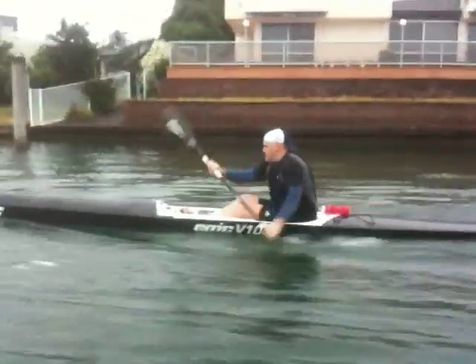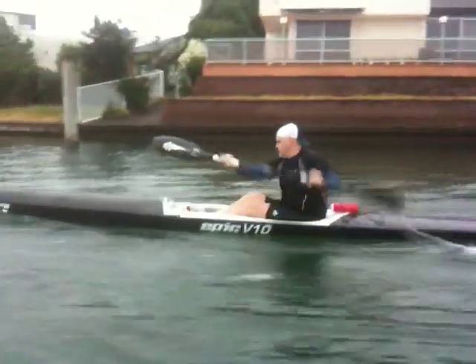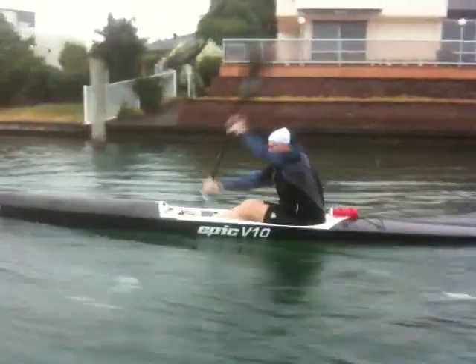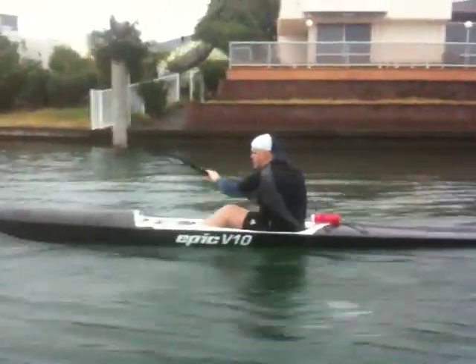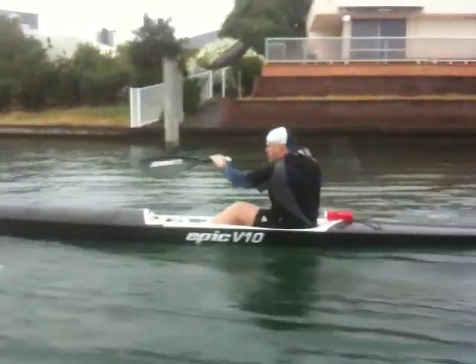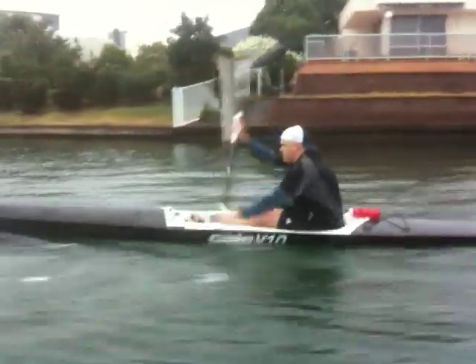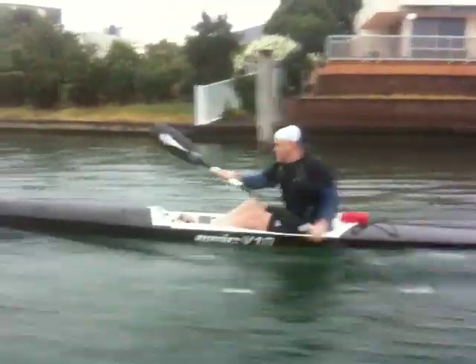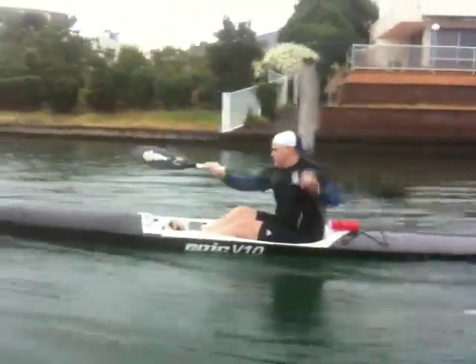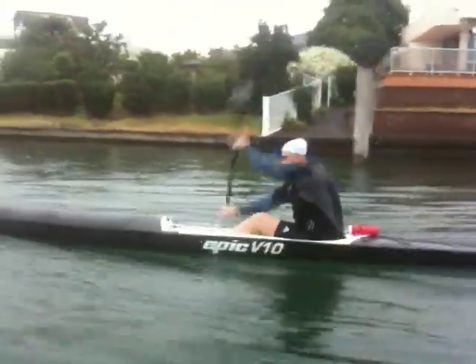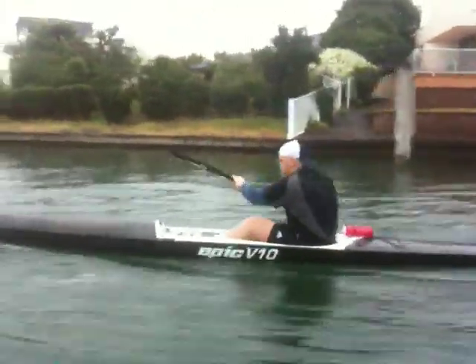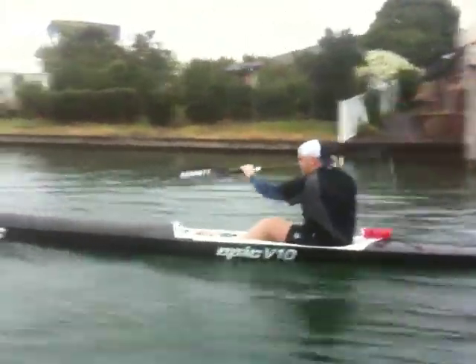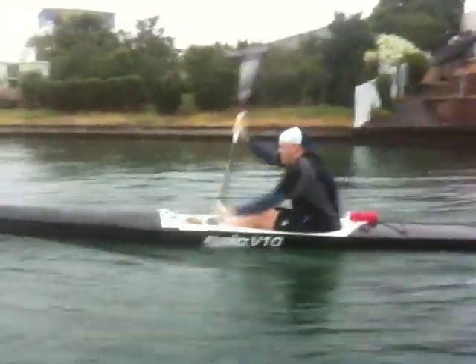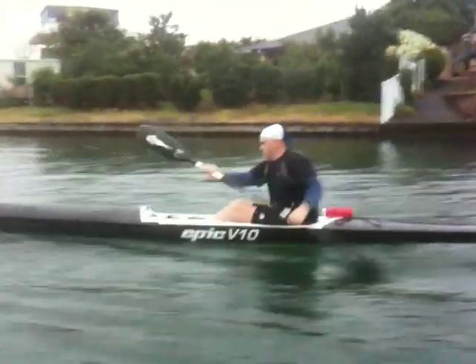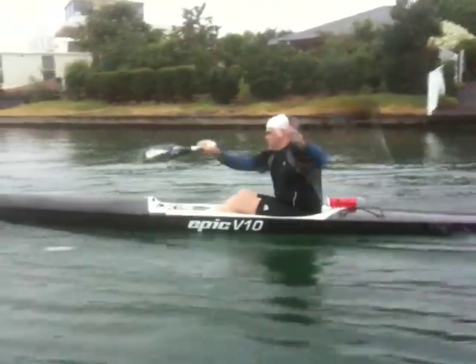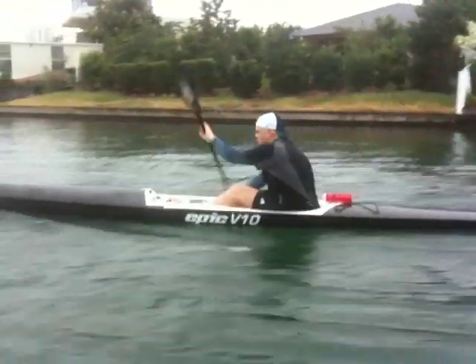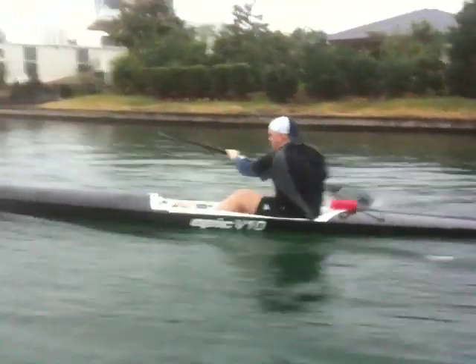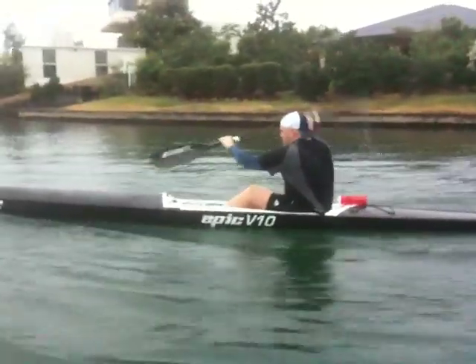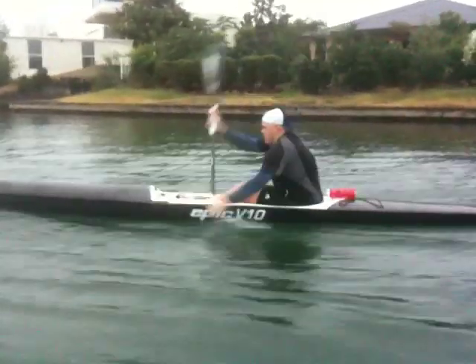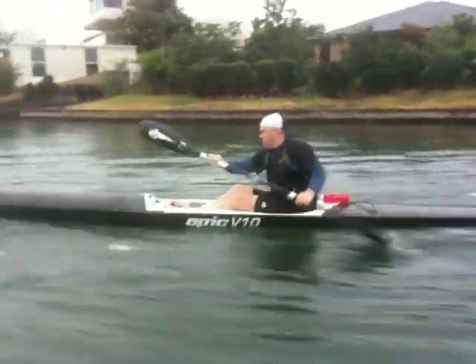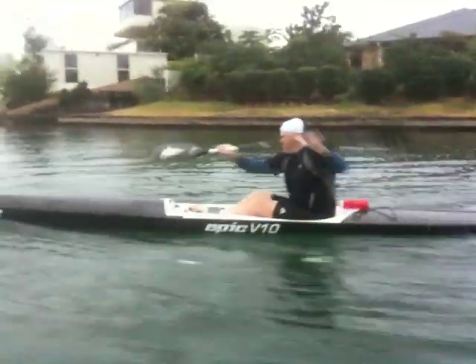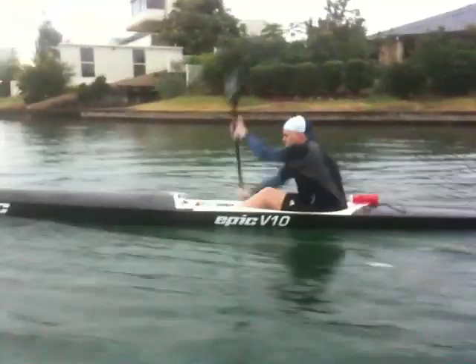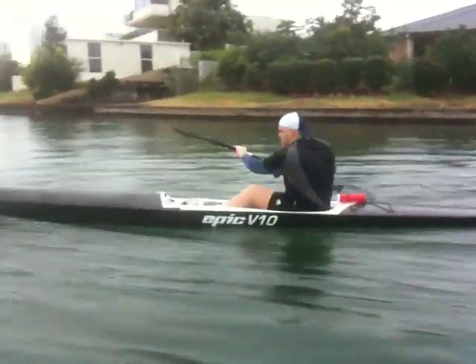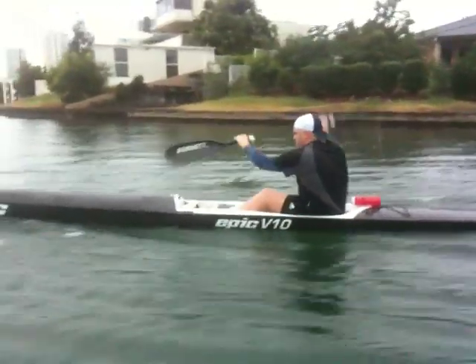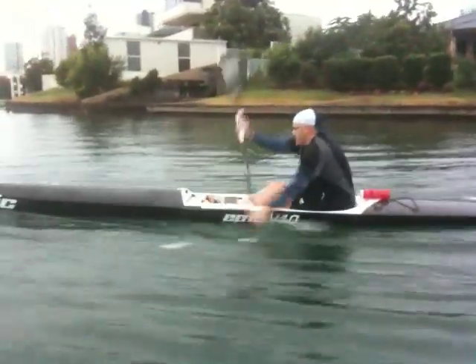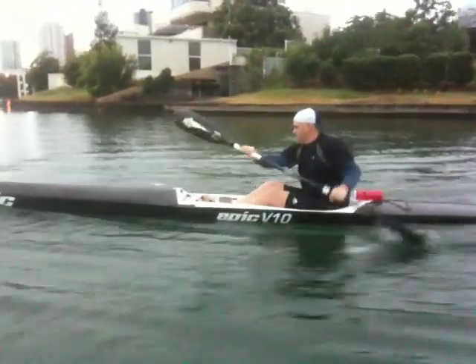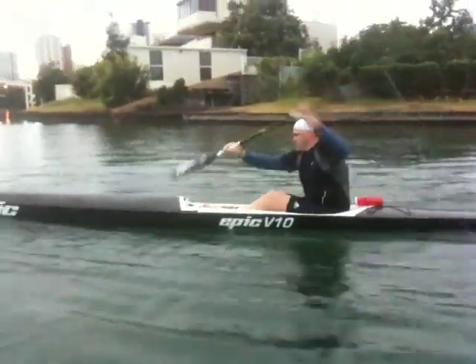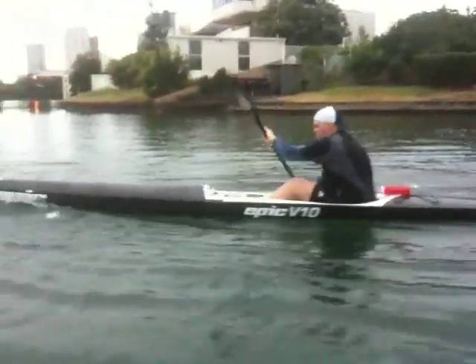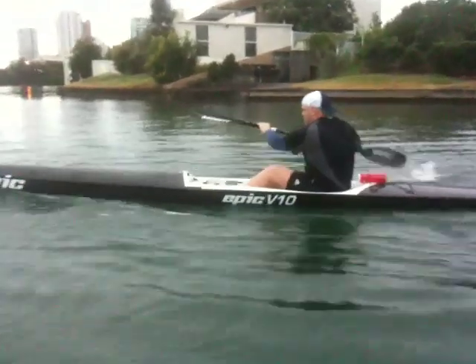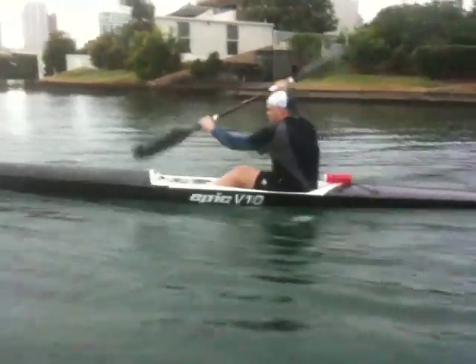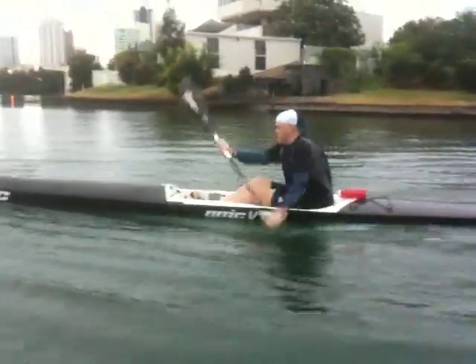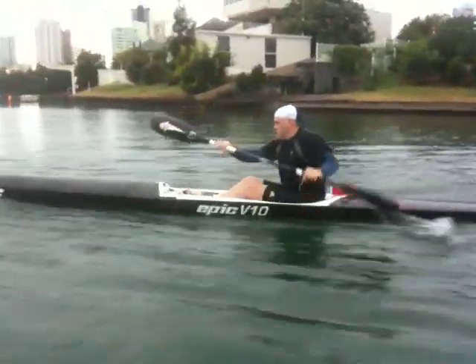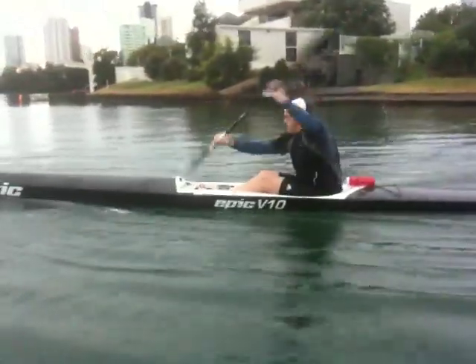Alright, so here we have Marcus. For the last couple of weeks, Marcus has just been throwing his push arm a little bit early. And as a result, he's going up high, losing his catch.